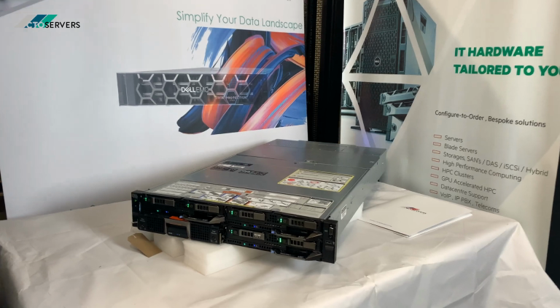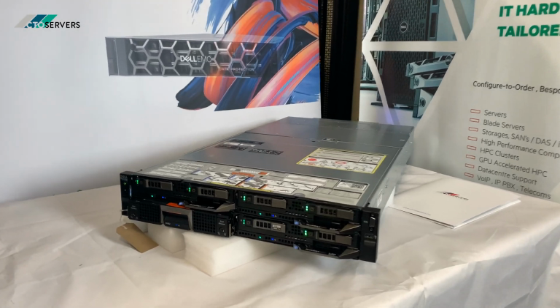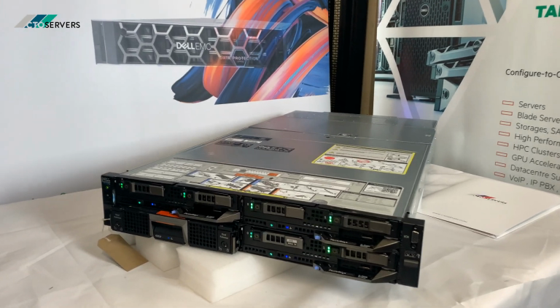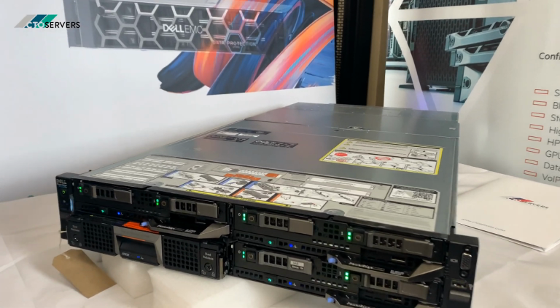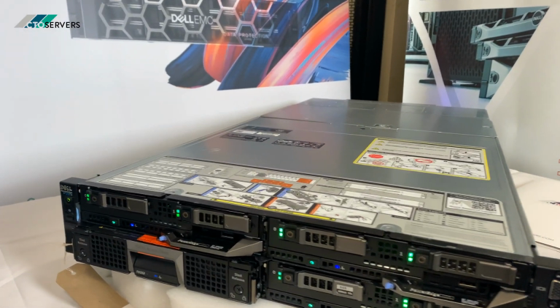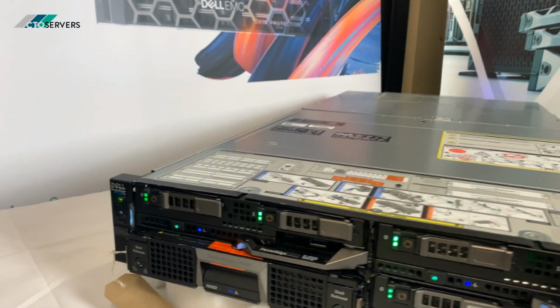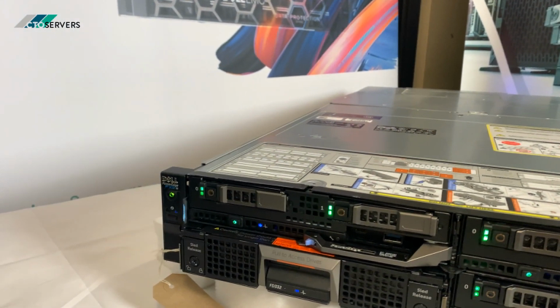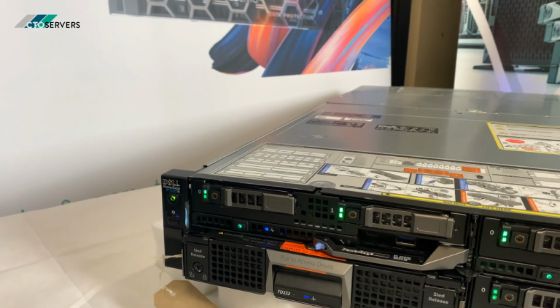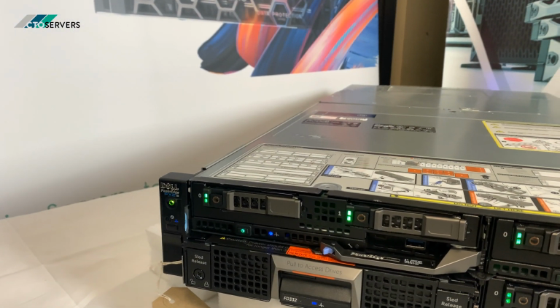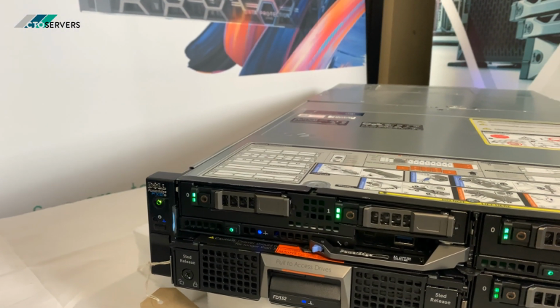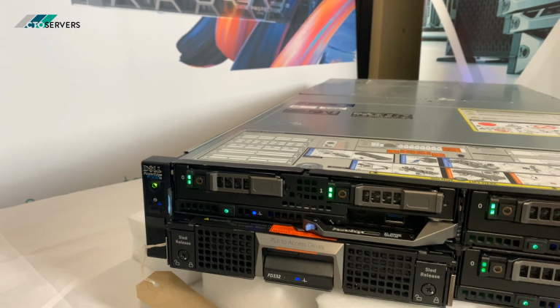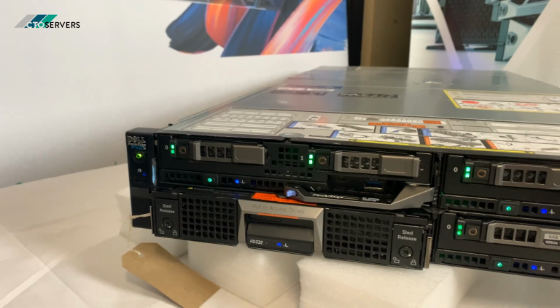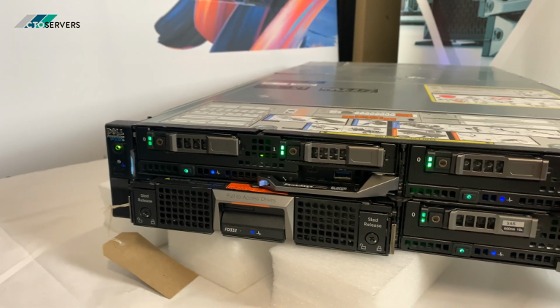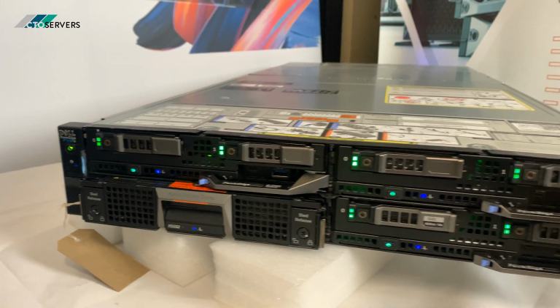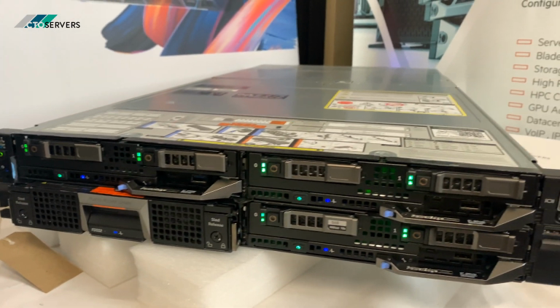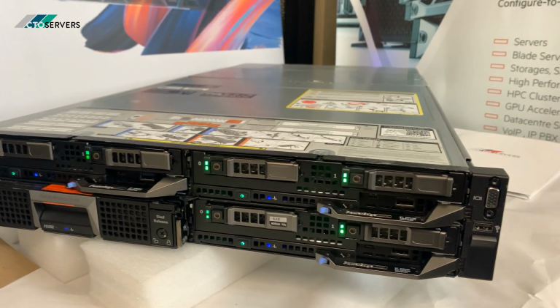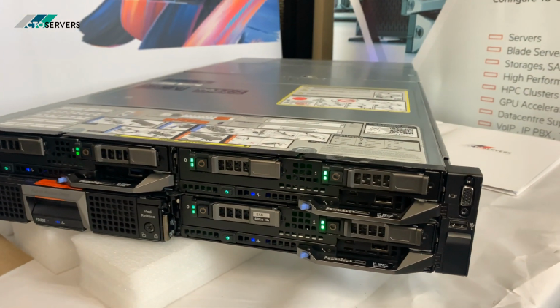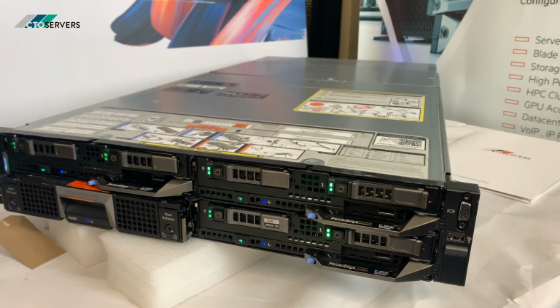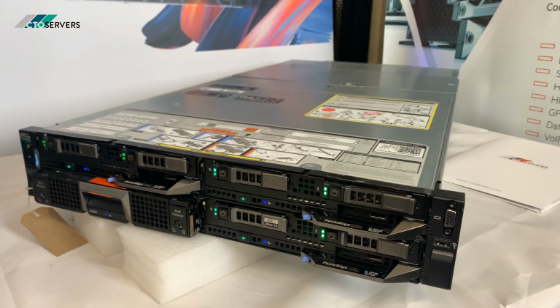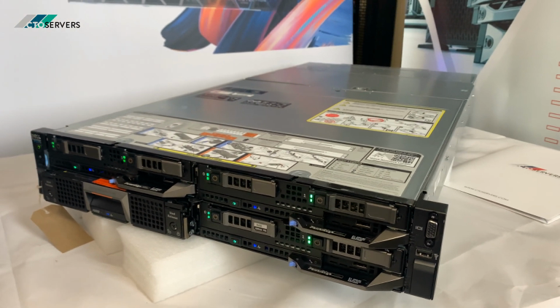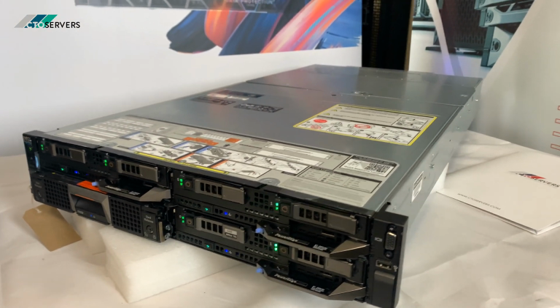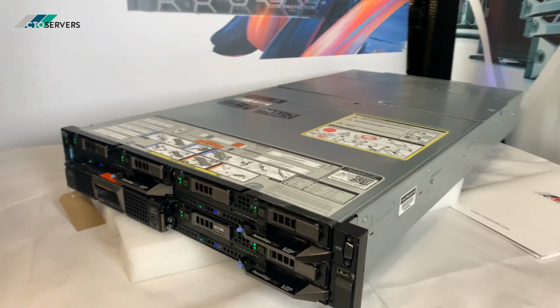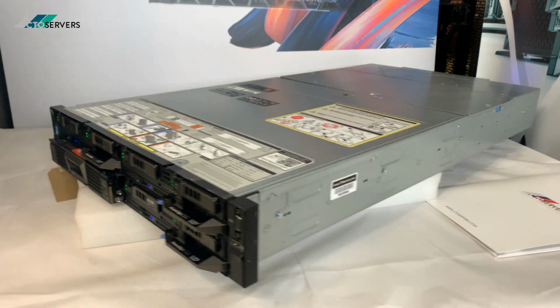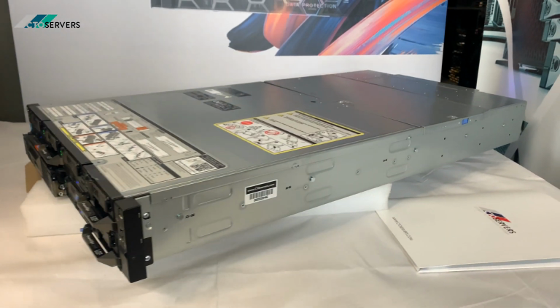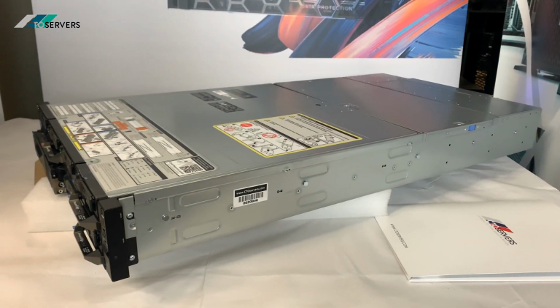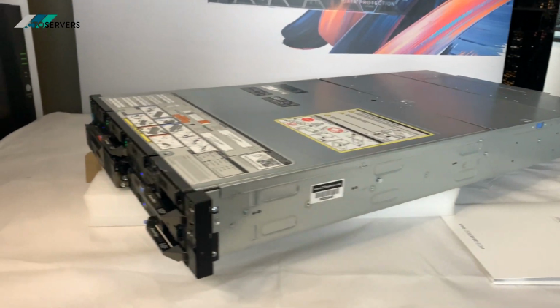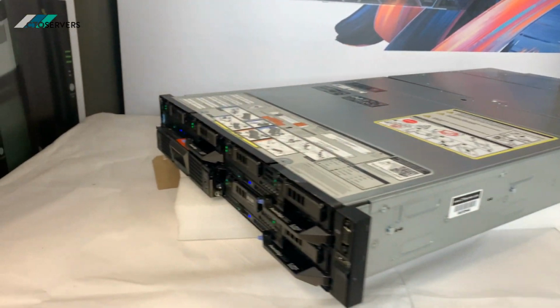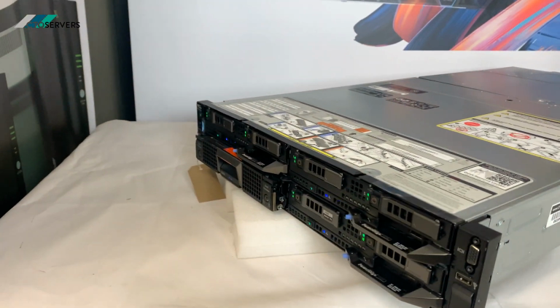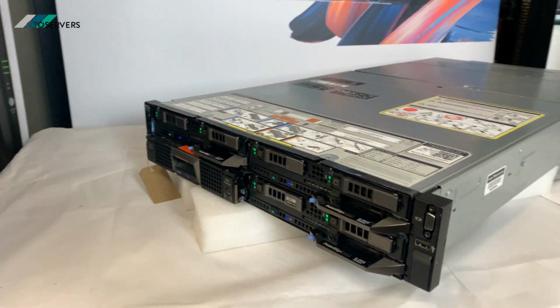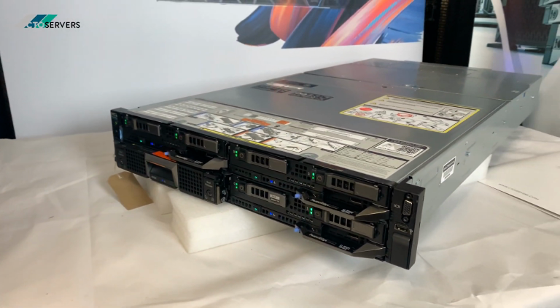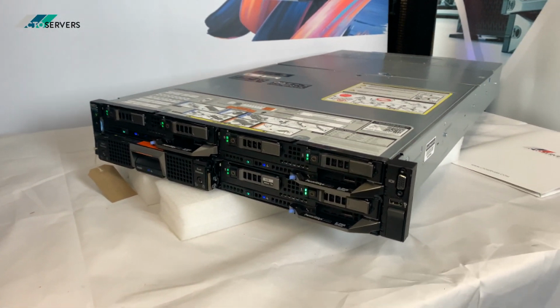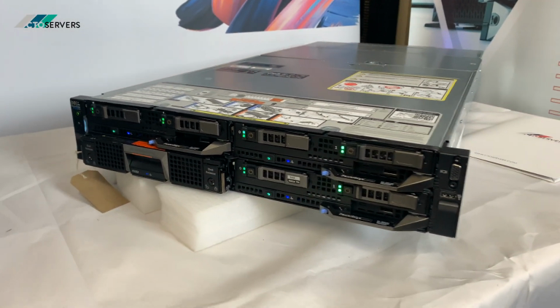Hi guys, welcome to today's video. Today we're having a look at the Dell FX2 2U blade system. This is an amazing solution — a 2U server with very high density compute power.